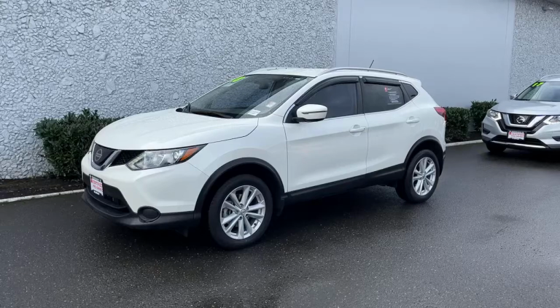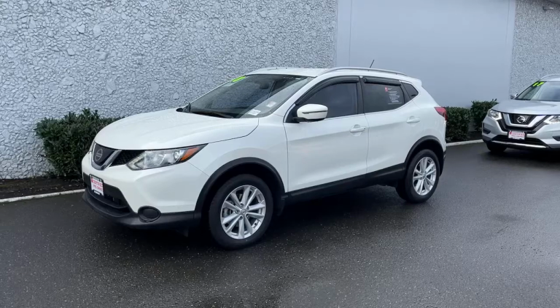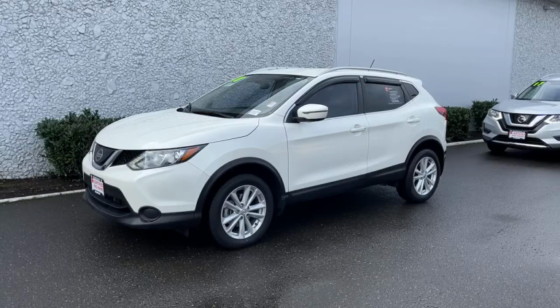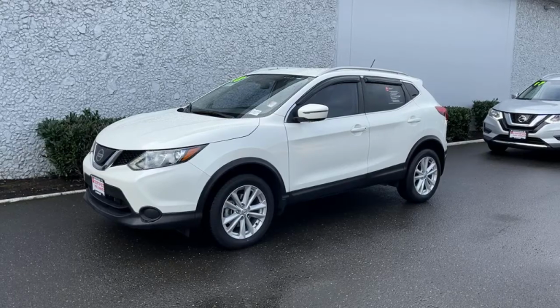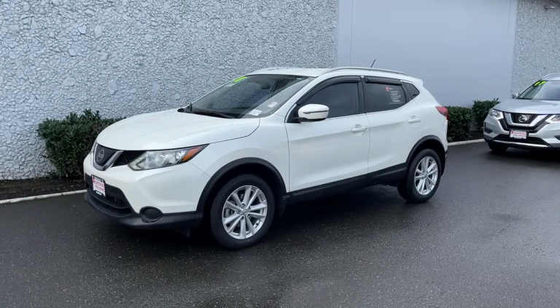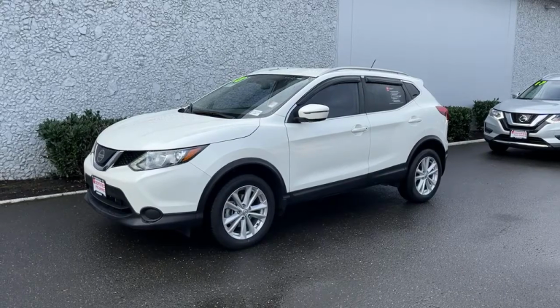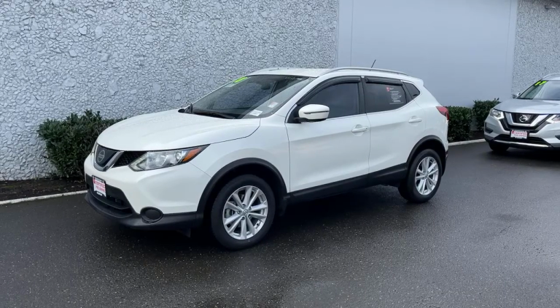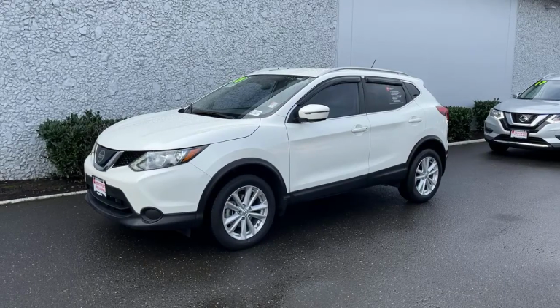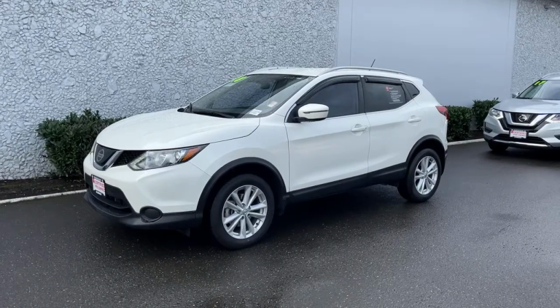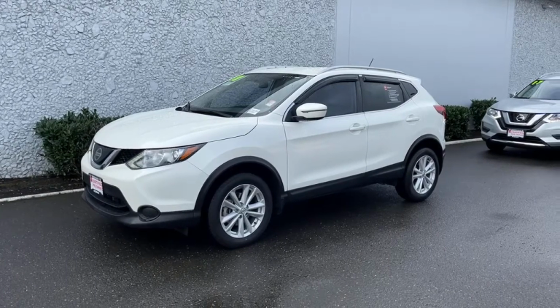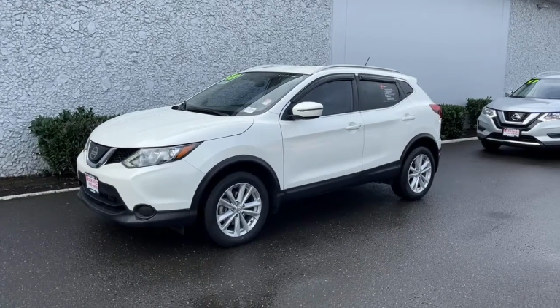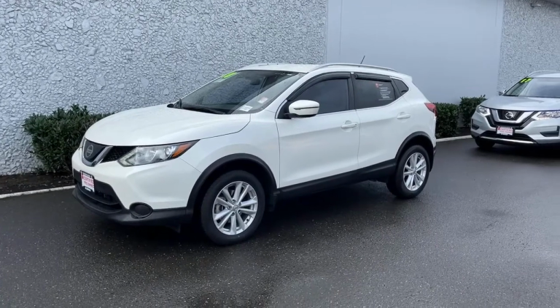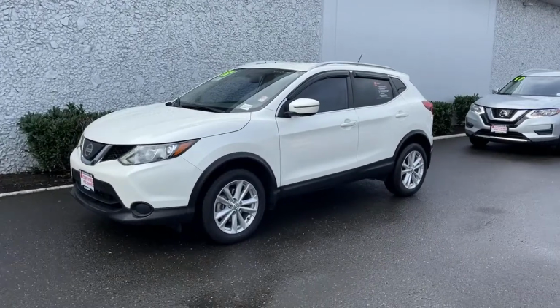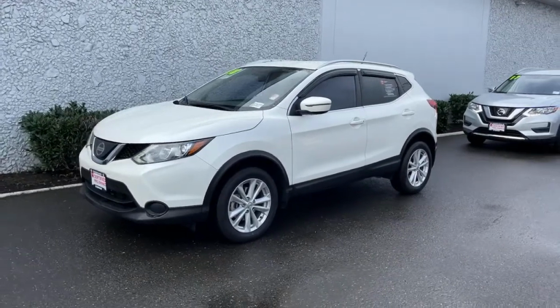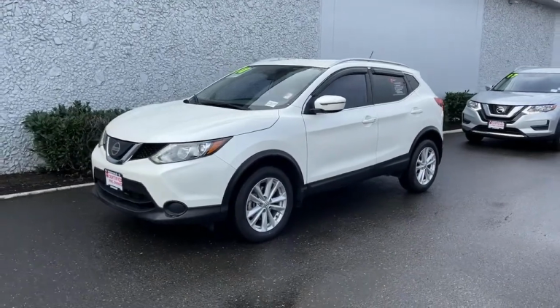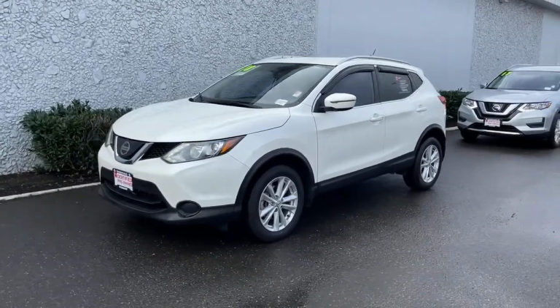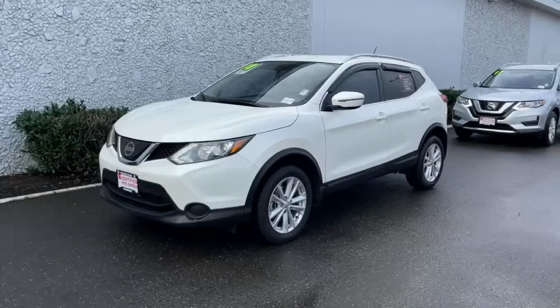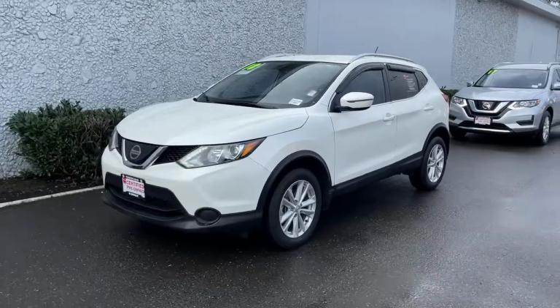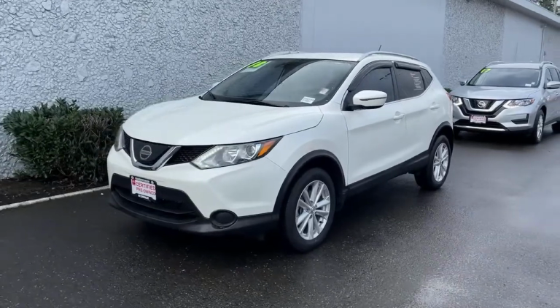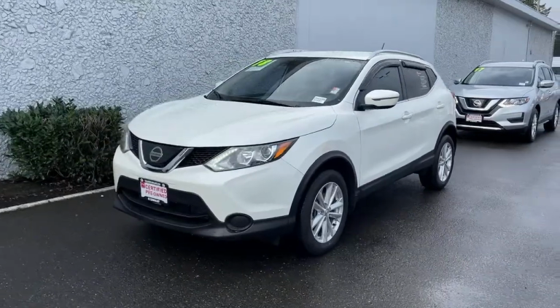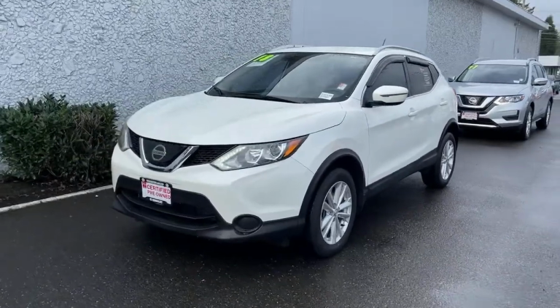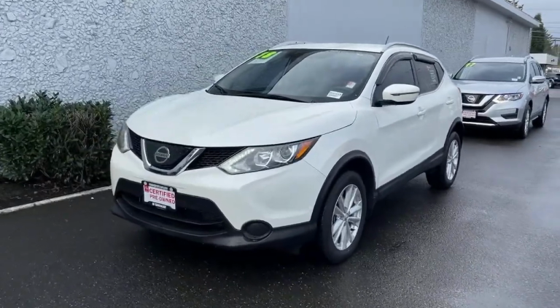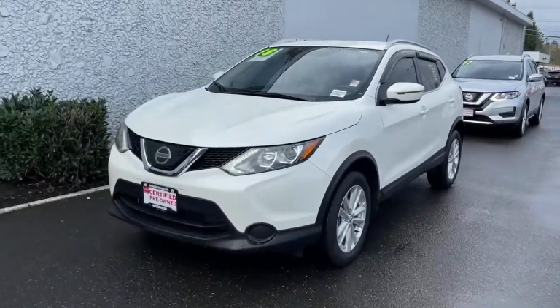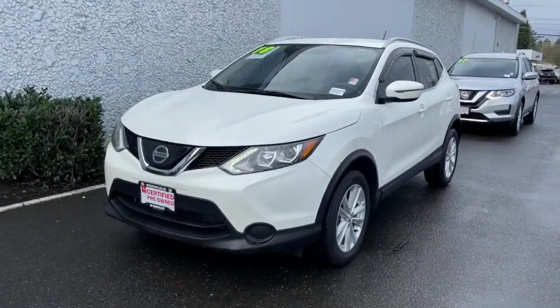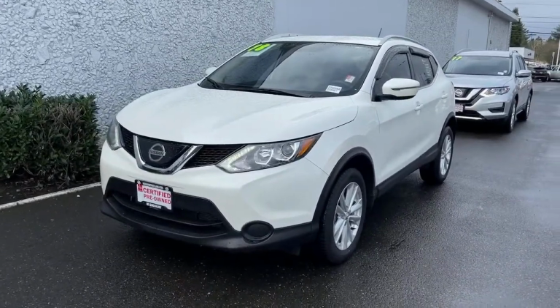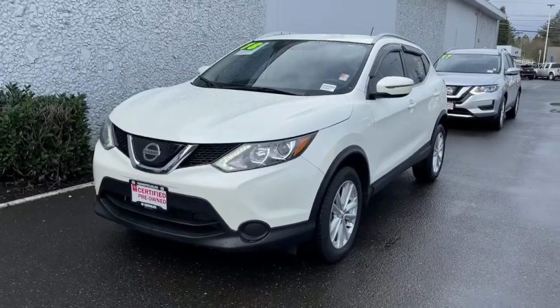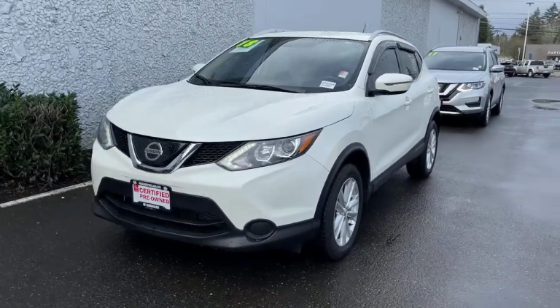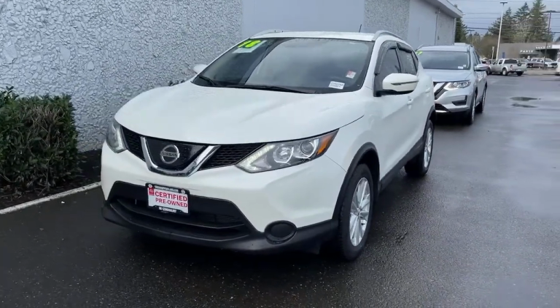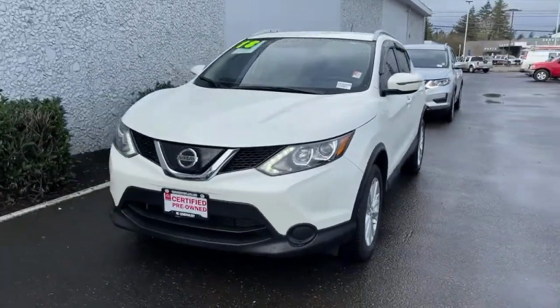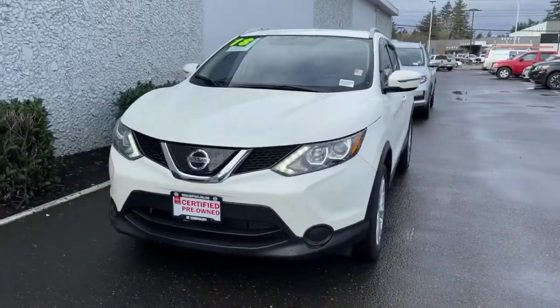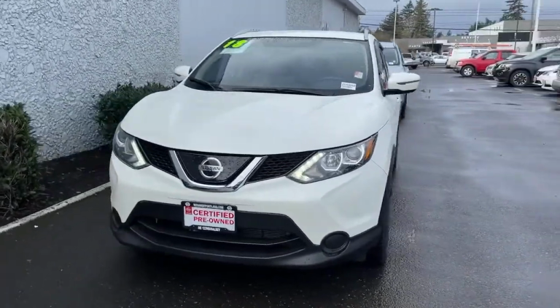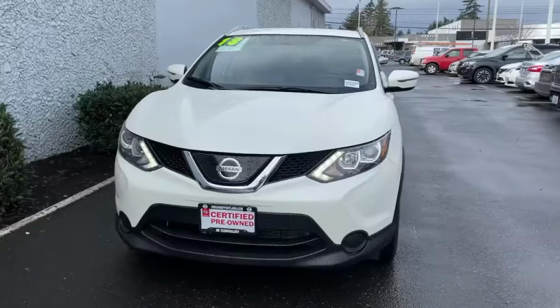Your next car could be the 2018 Nissan Rogue Sport. This vehicle still has fewer than 25,000 miles on the clock, so it won't last long.